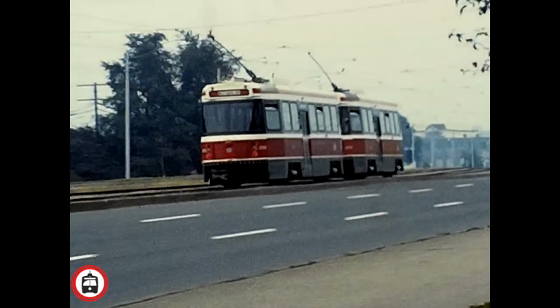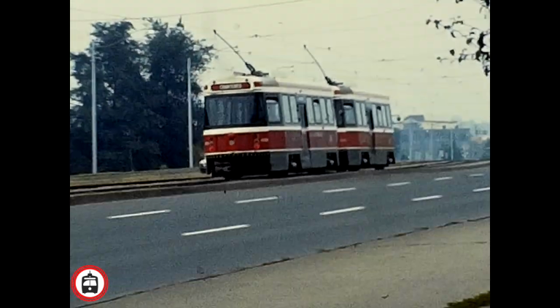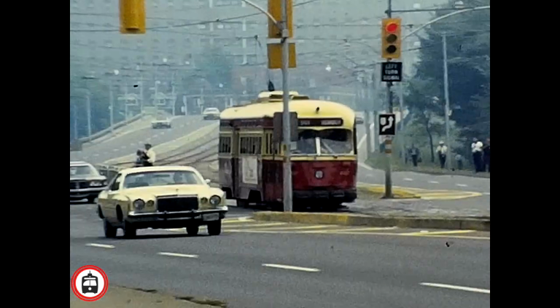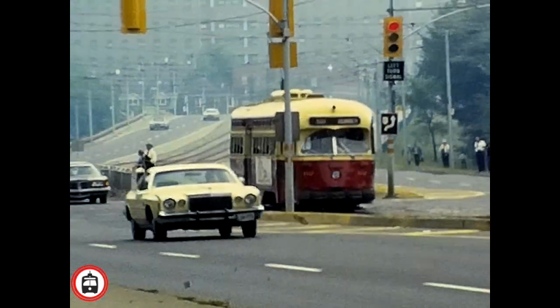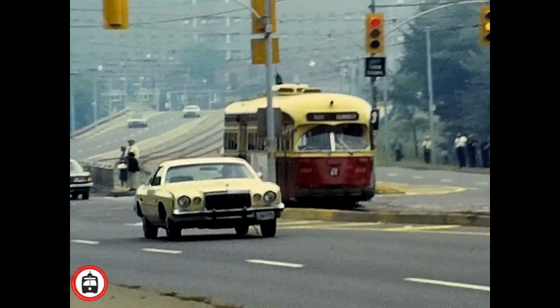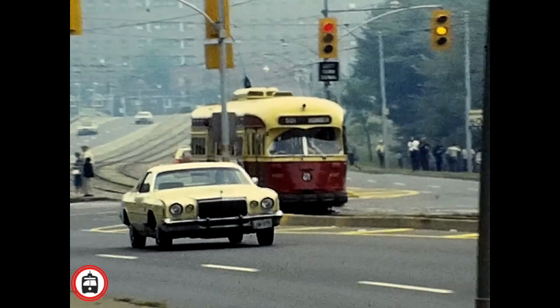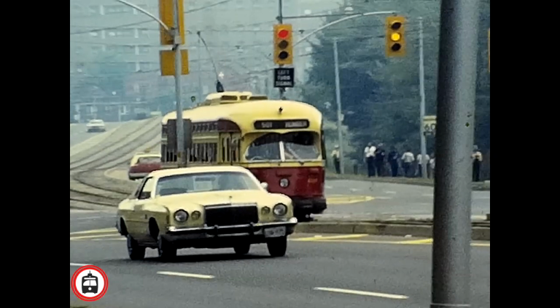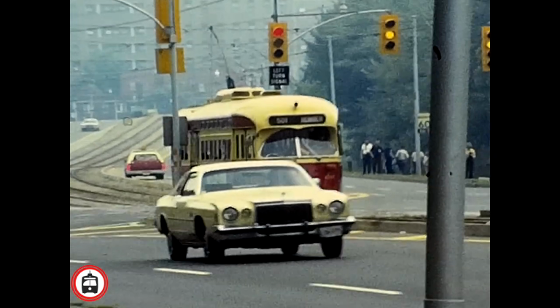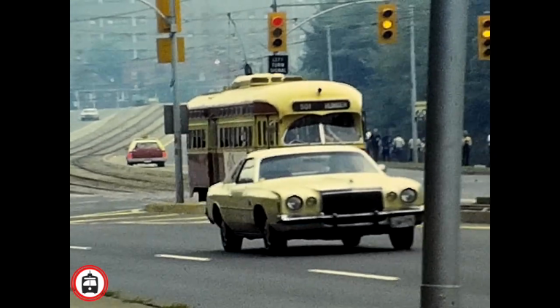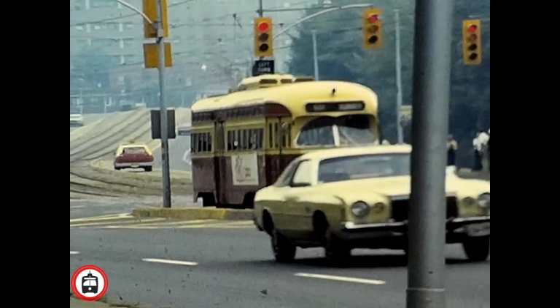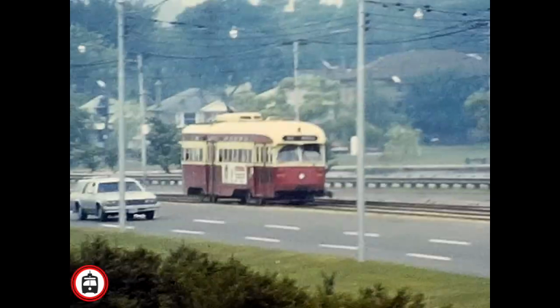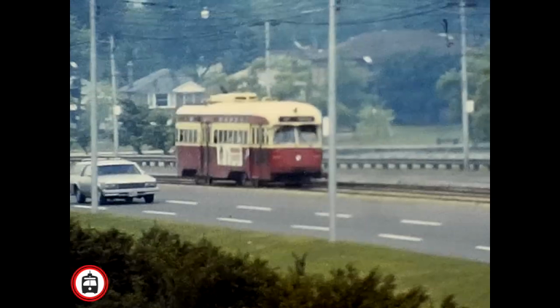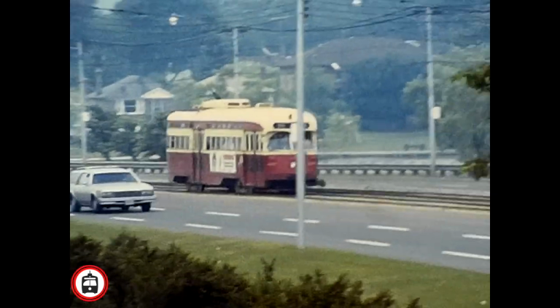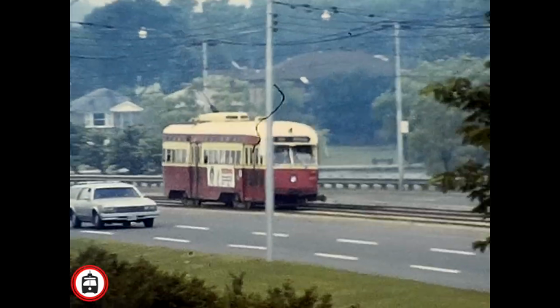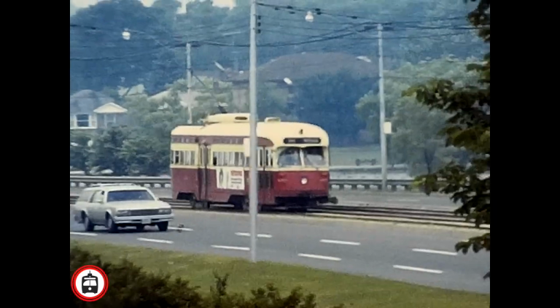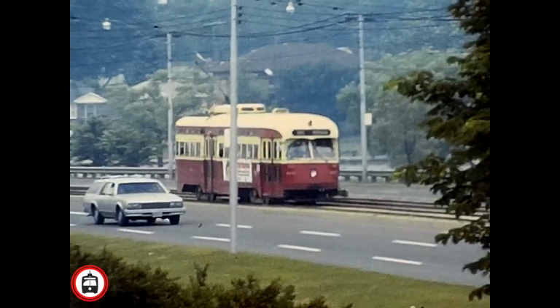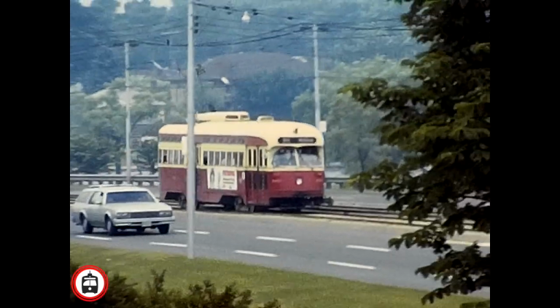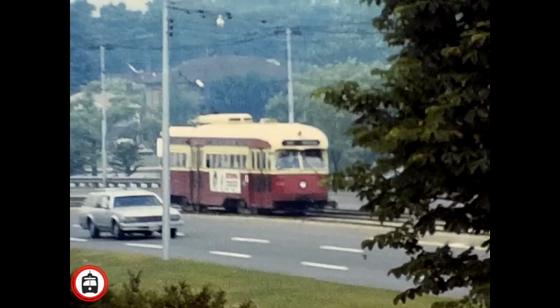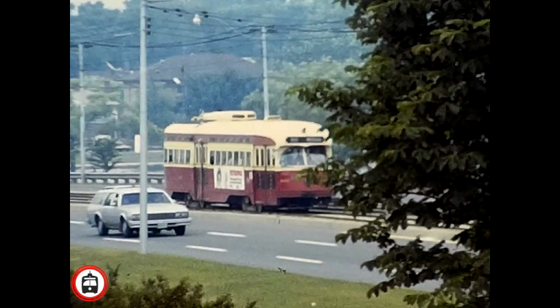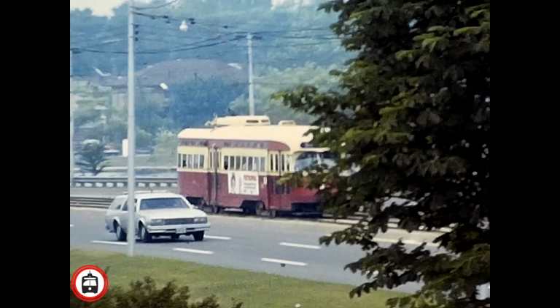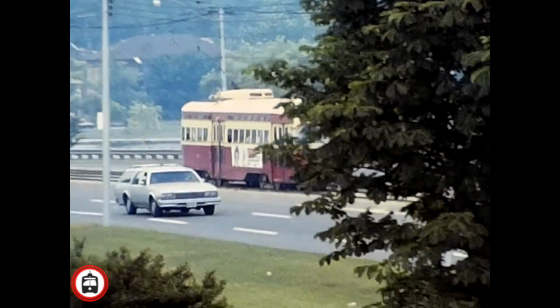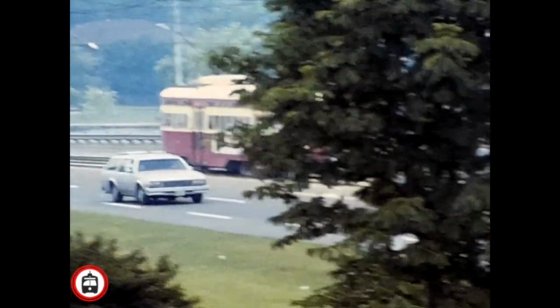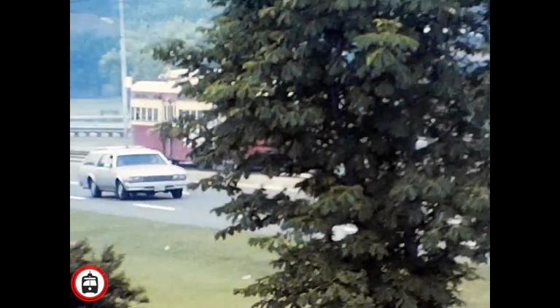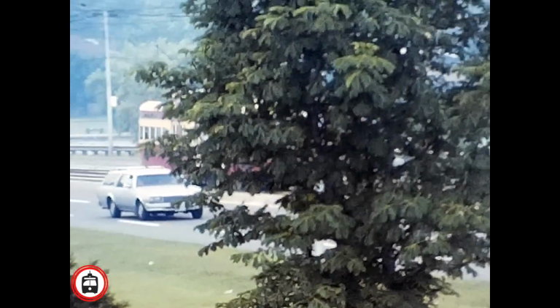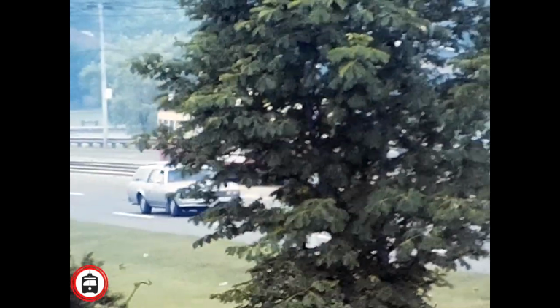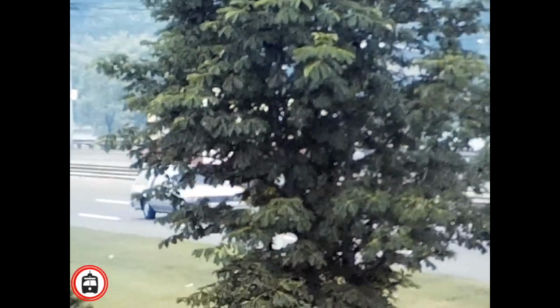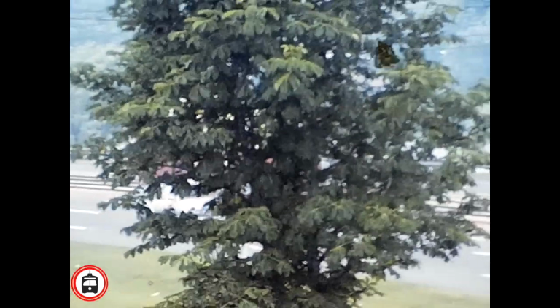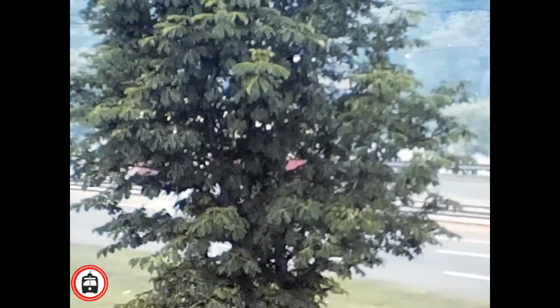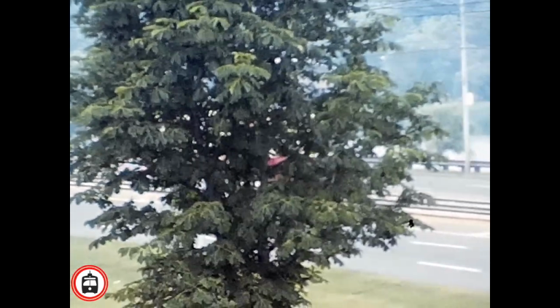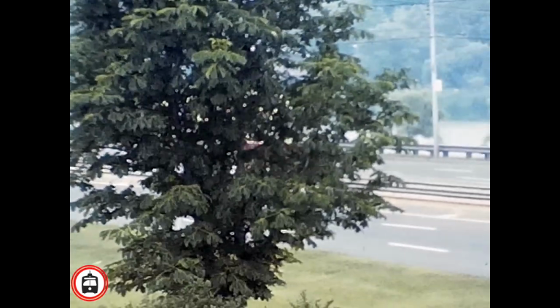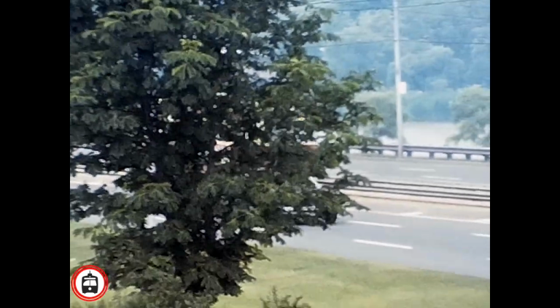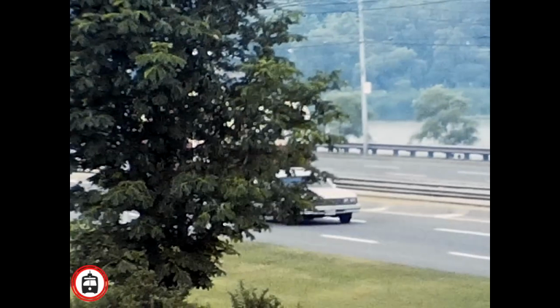The cars involved in the convention made several passes between Humber Loop and Roncesvalles. Let's sit back and enjoy more scenes of the Queensway in 1980 filmed by David Williams.